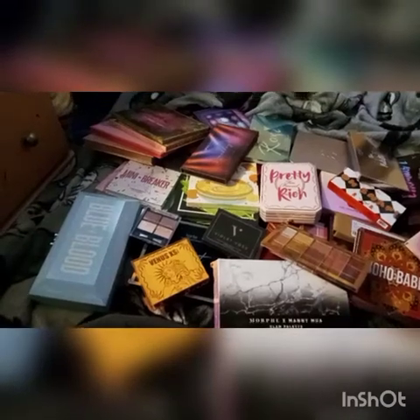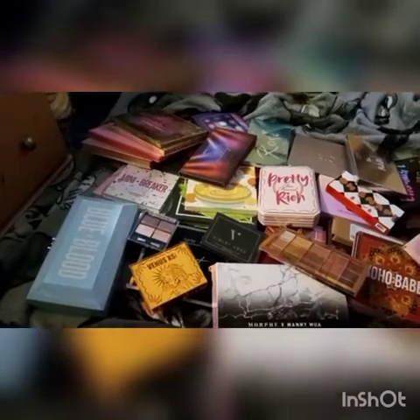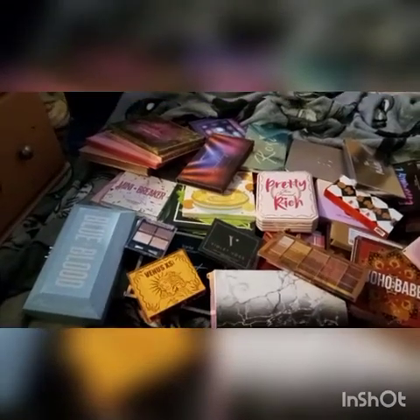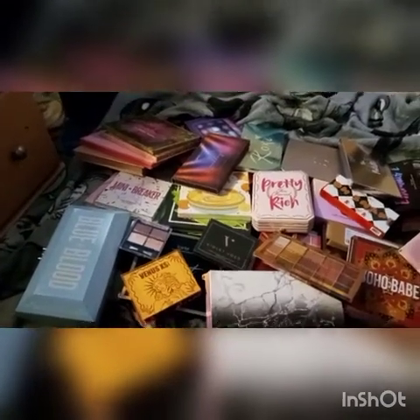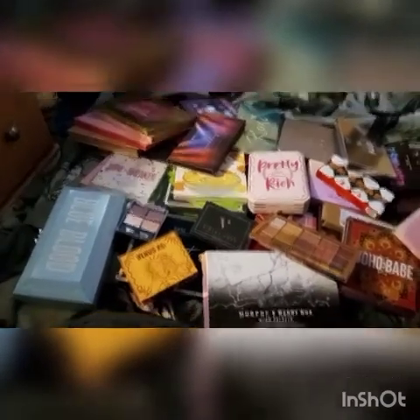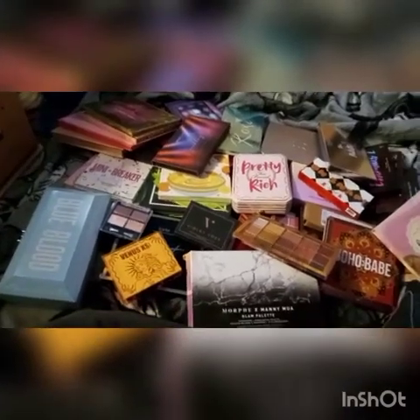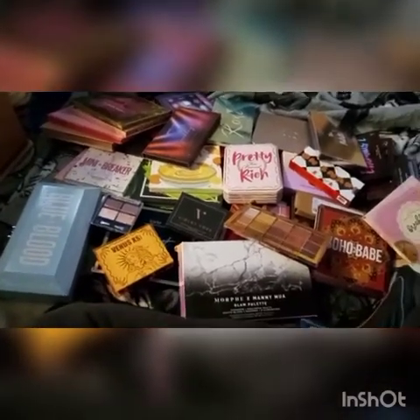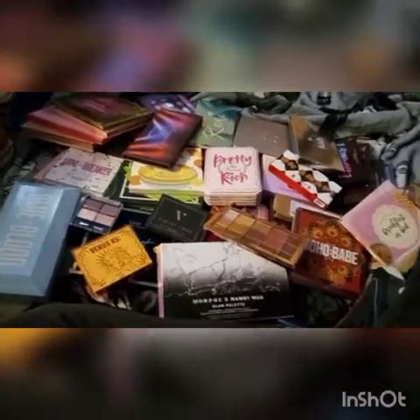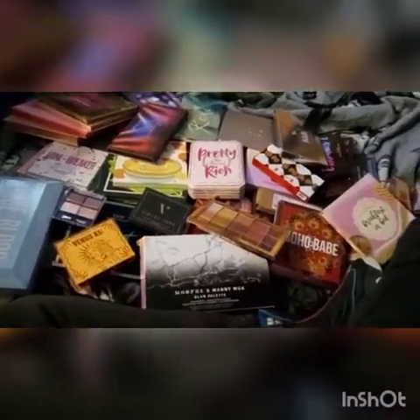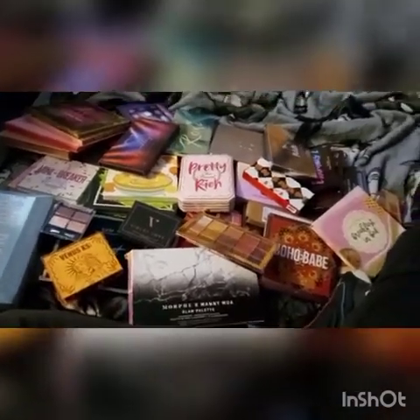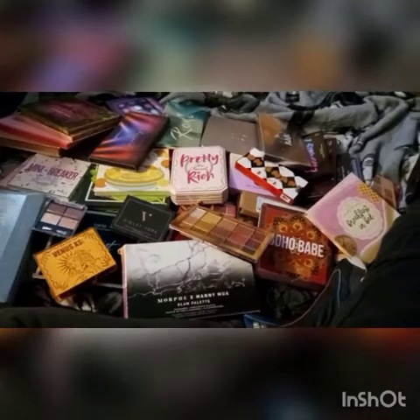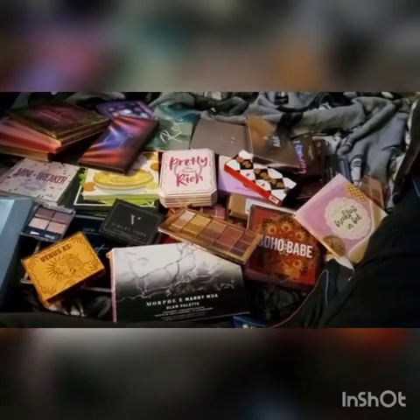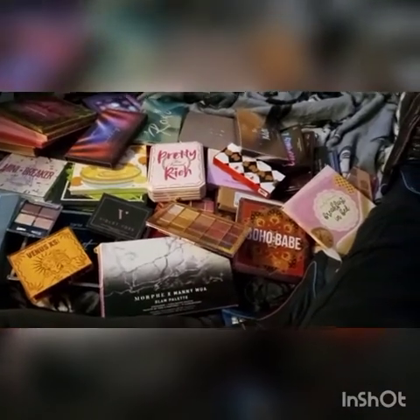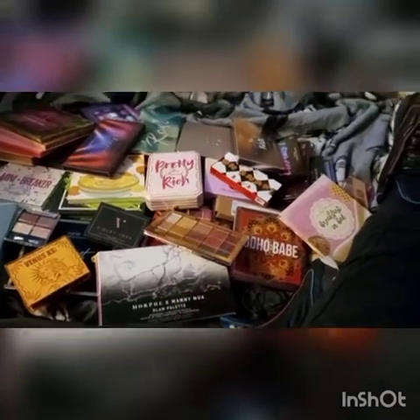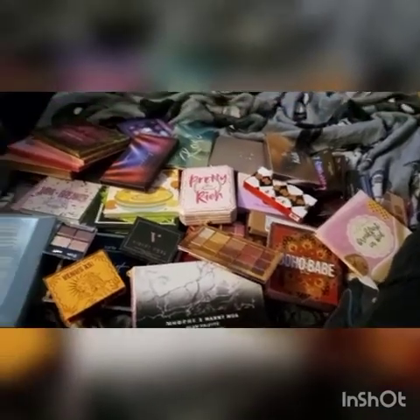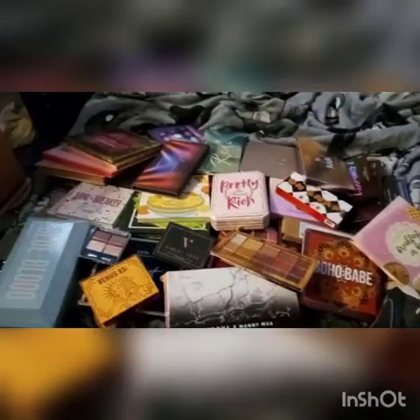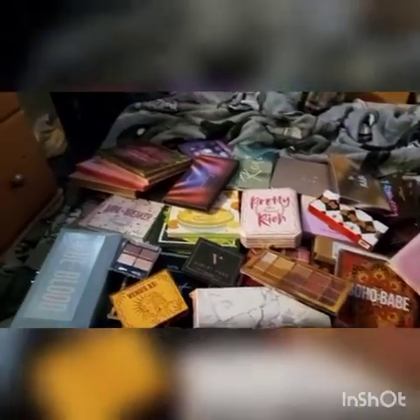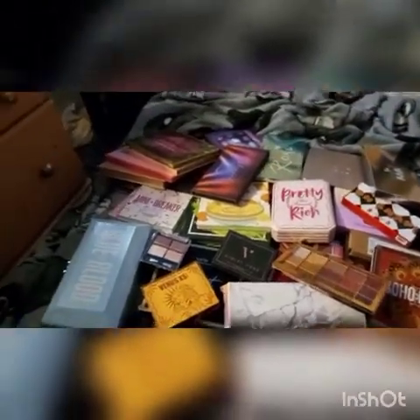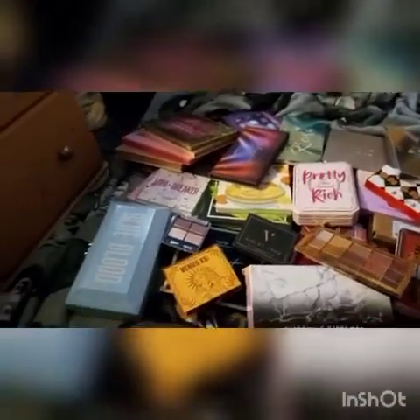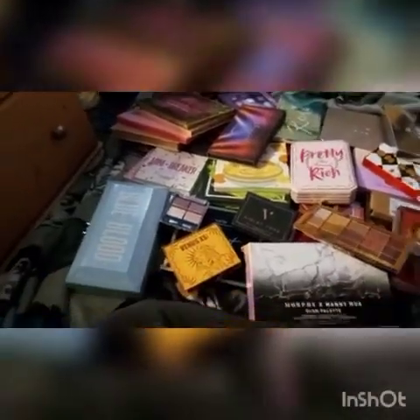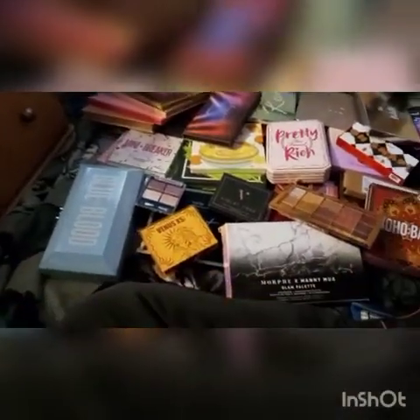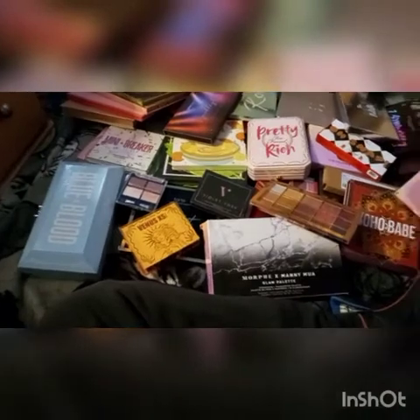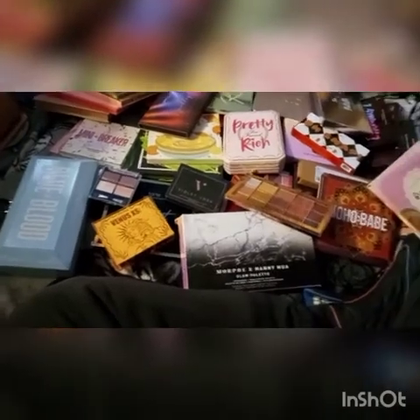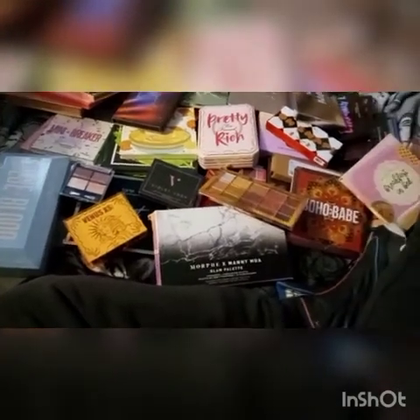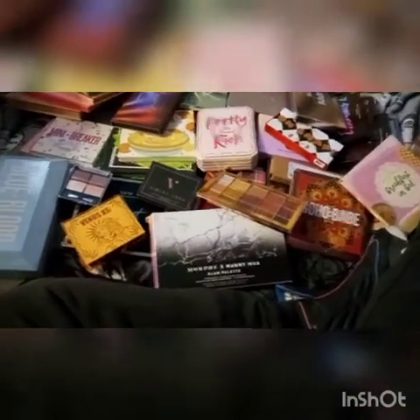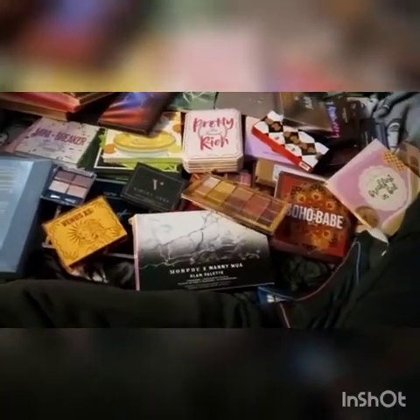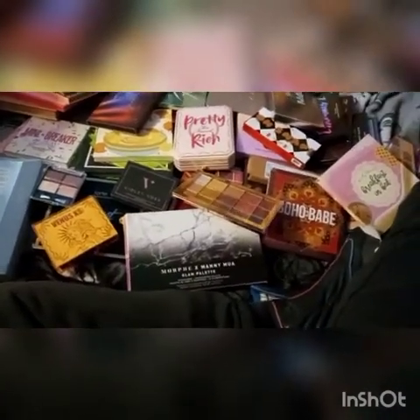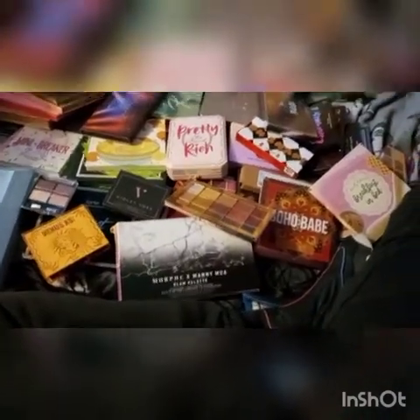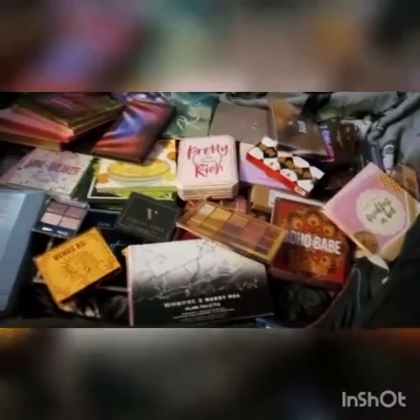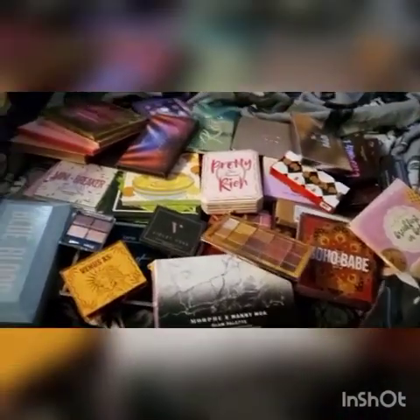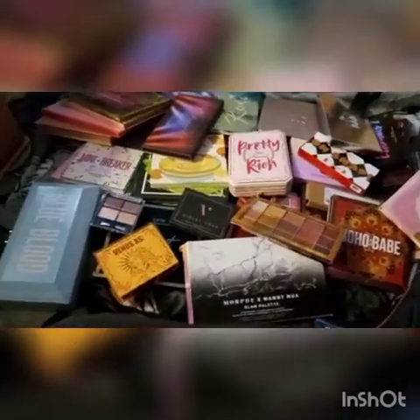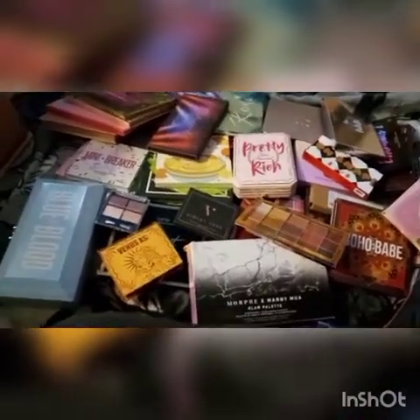Hey everybody, happy Saturday. Welcome to my channel. My name is Lynn and in today's video I am going to be doing my first eyeshadow palette declutter. I want to see what I'm keeping and what I'm getting rid of. Stick around.